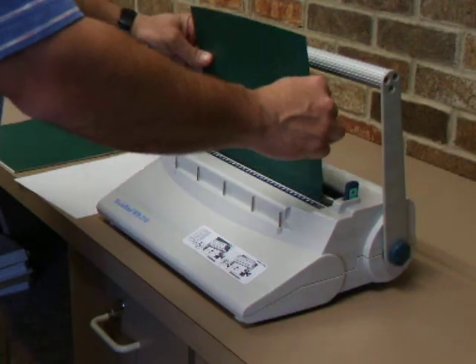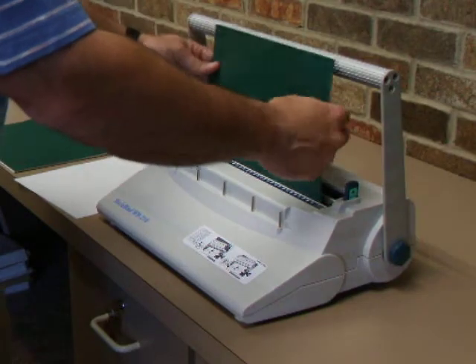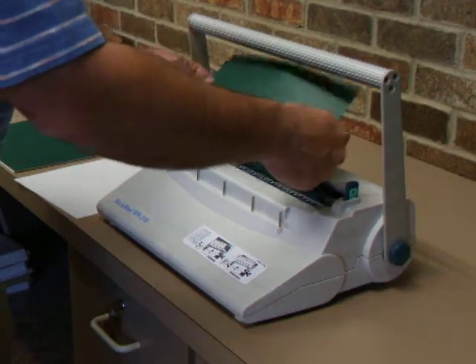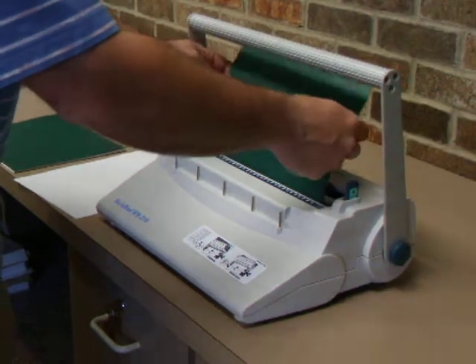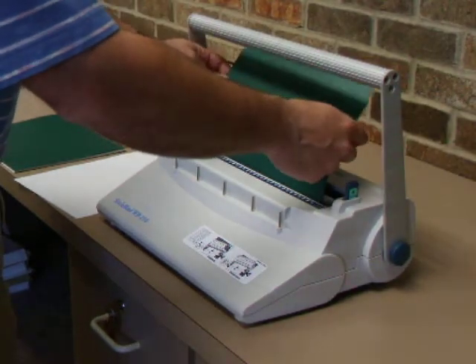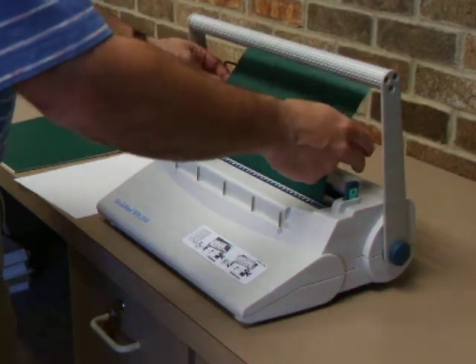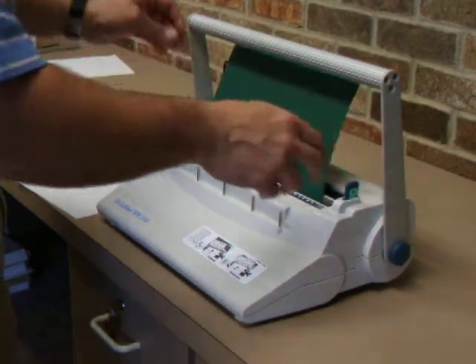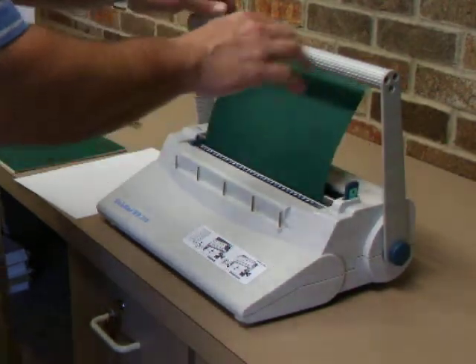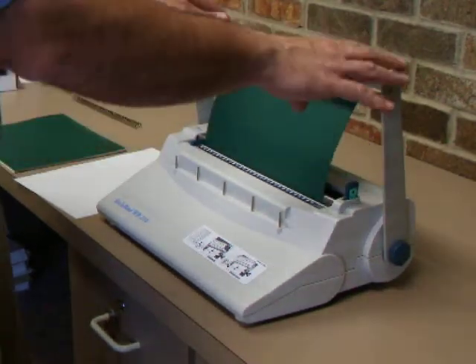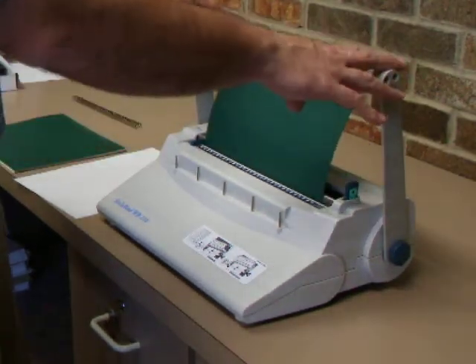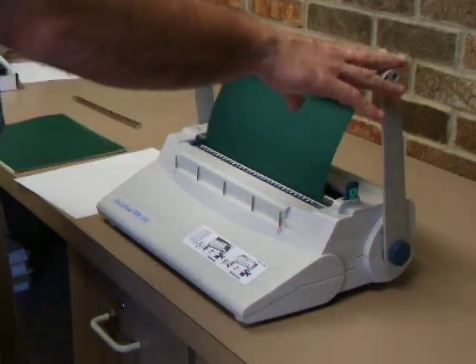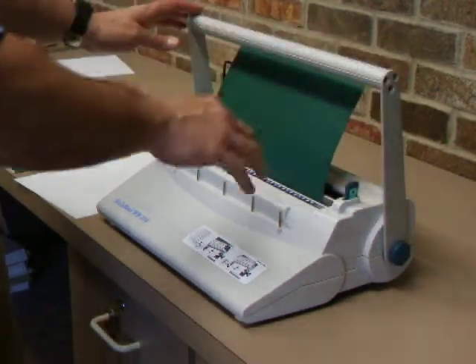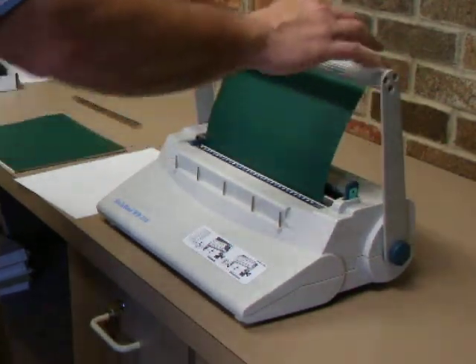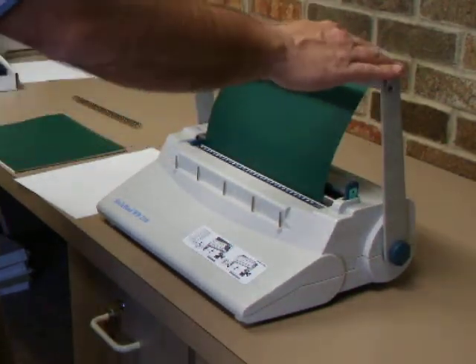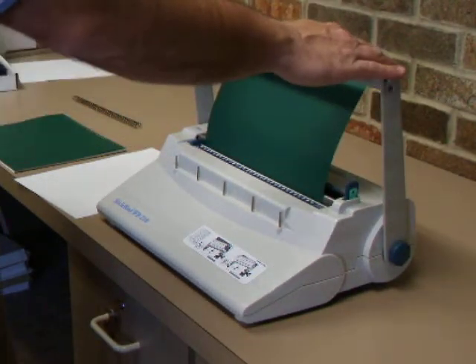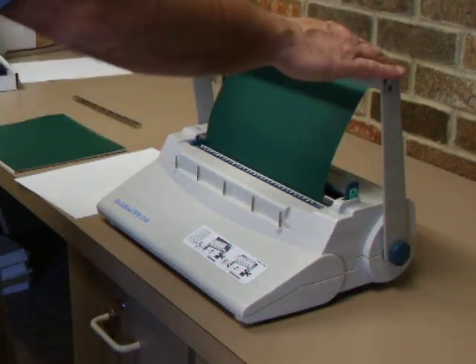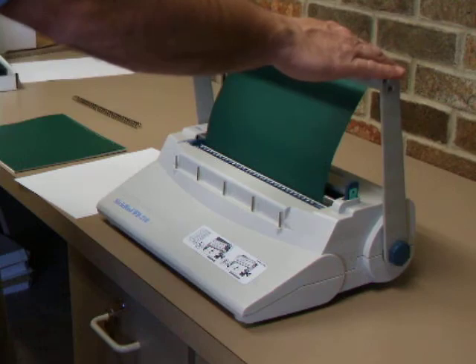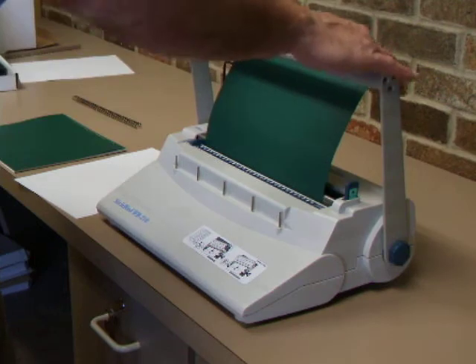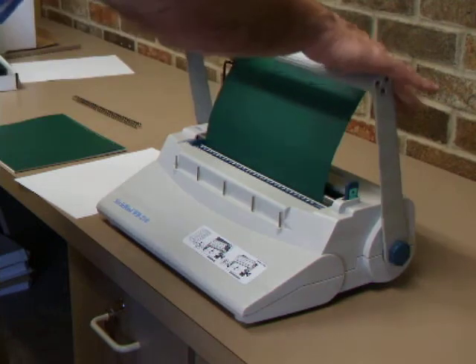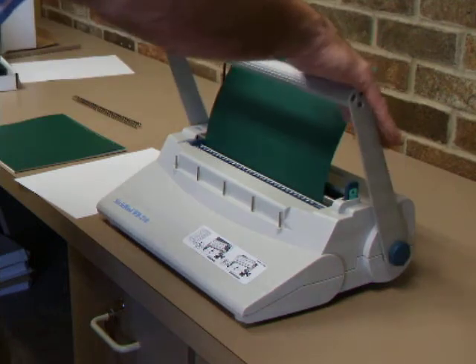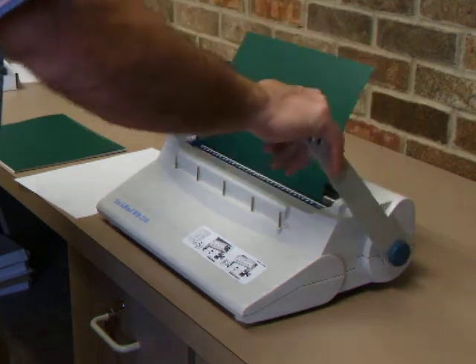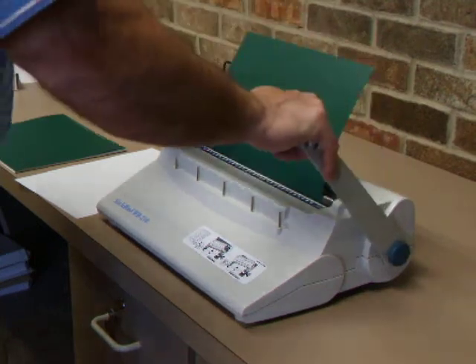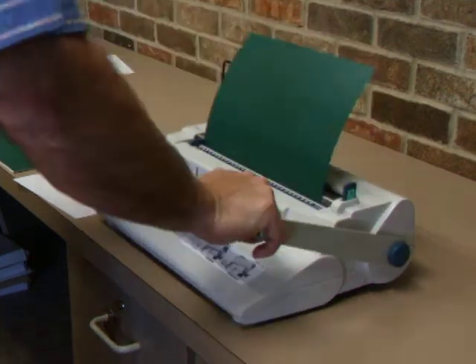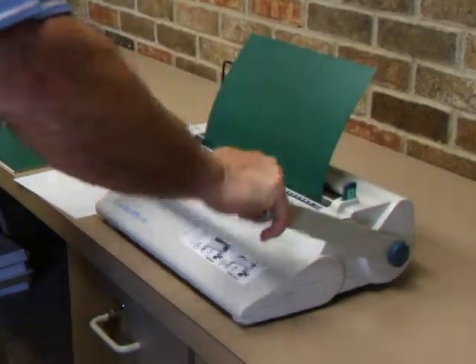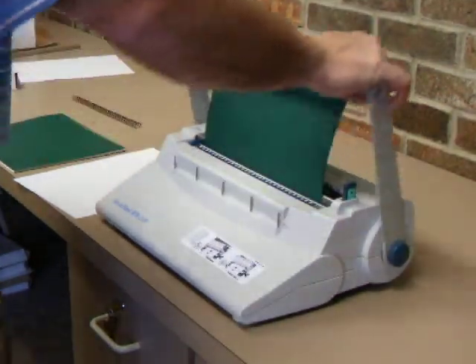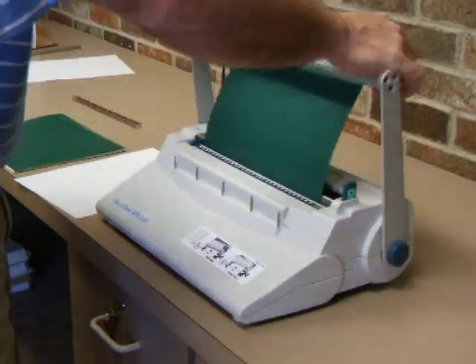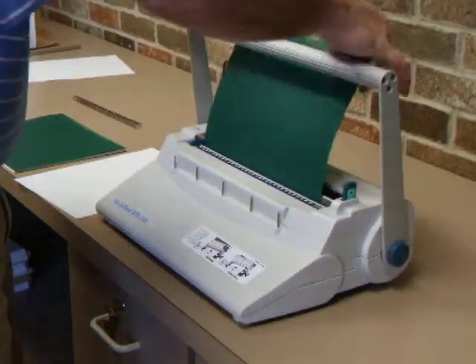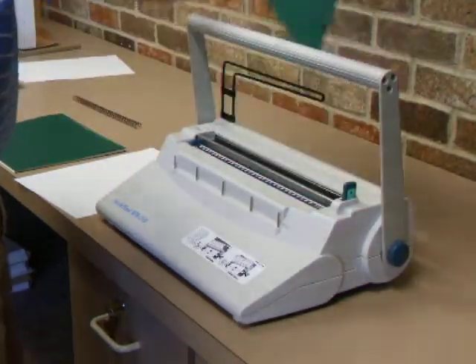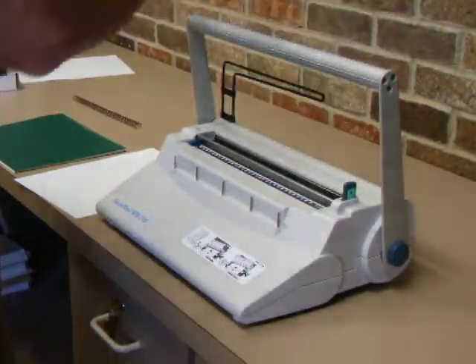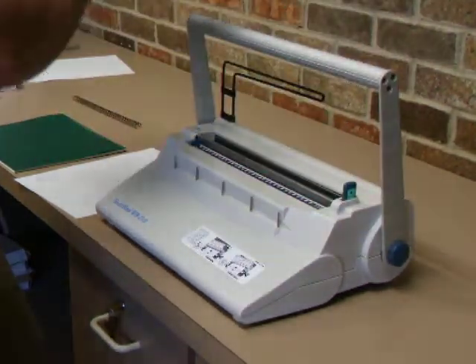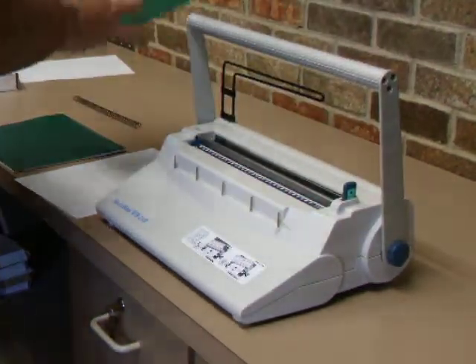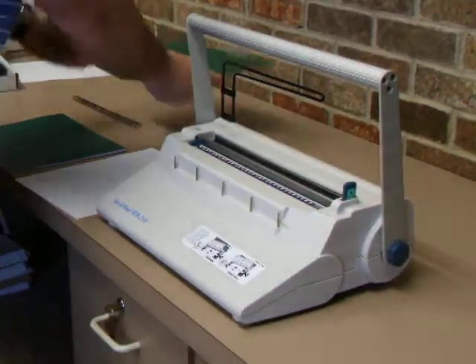Insert your paper, fold it on the other side. When you're punching cover stock, only punch one at a time. Pull down on the handle, pull it out, and set it down.